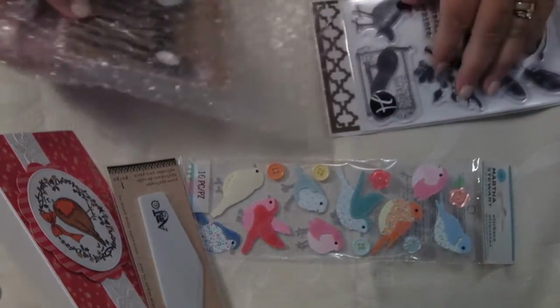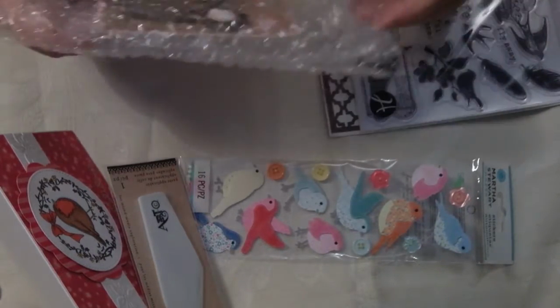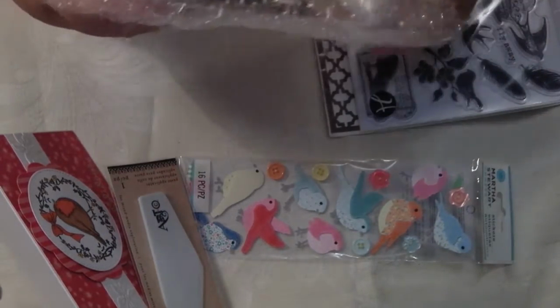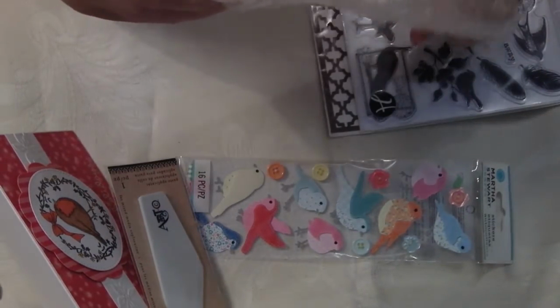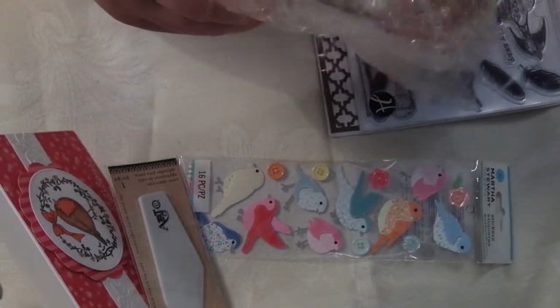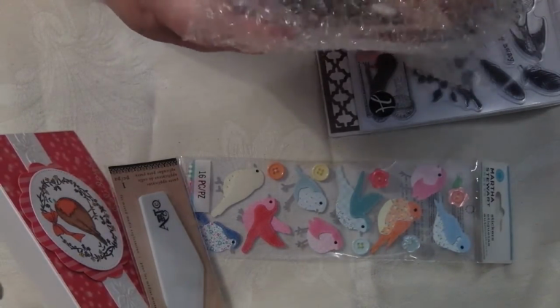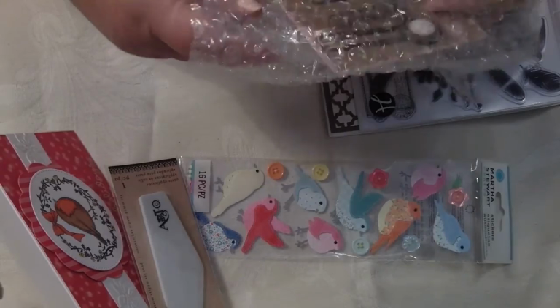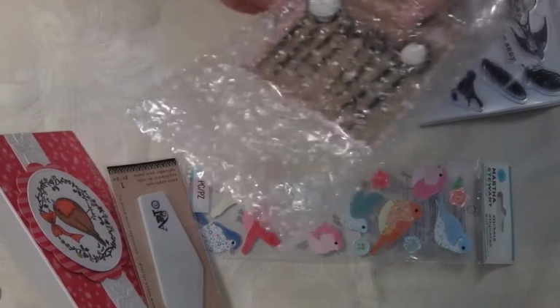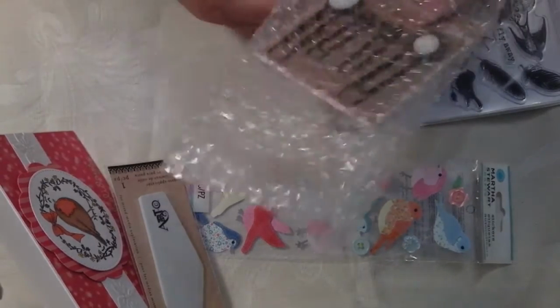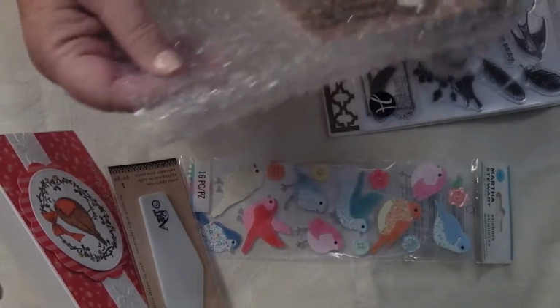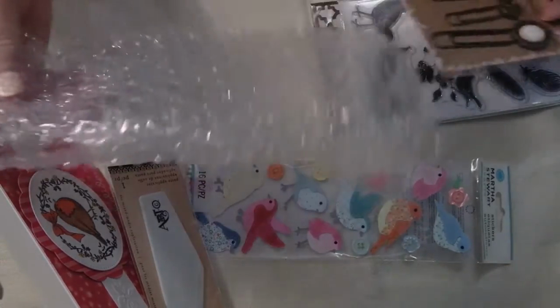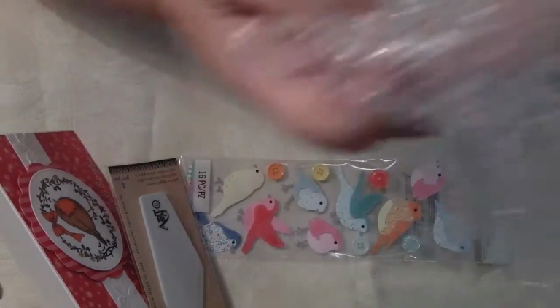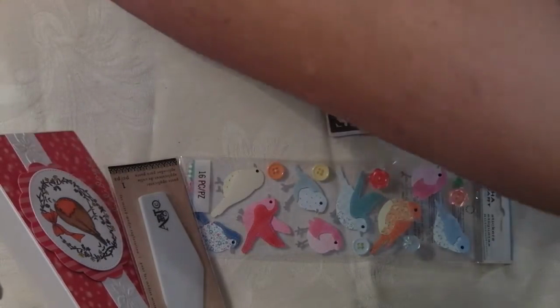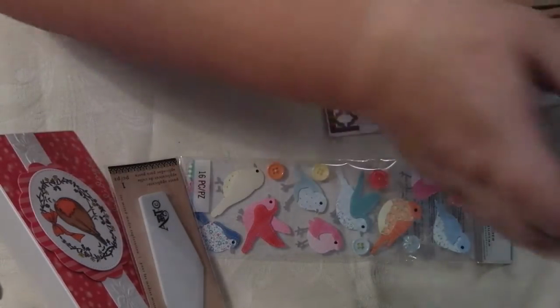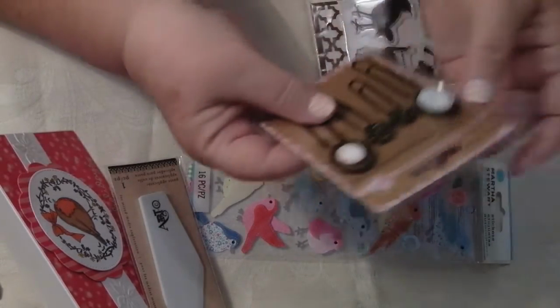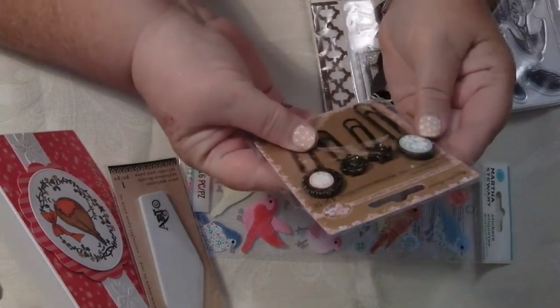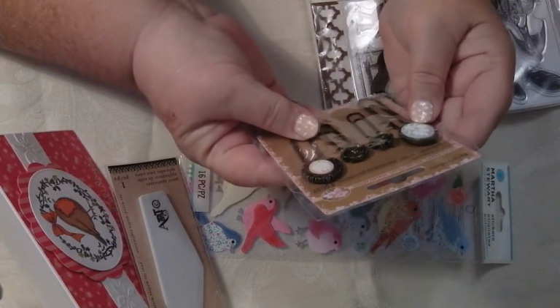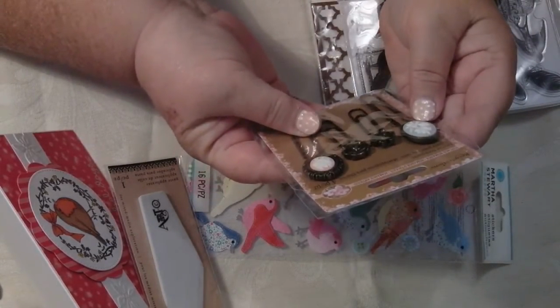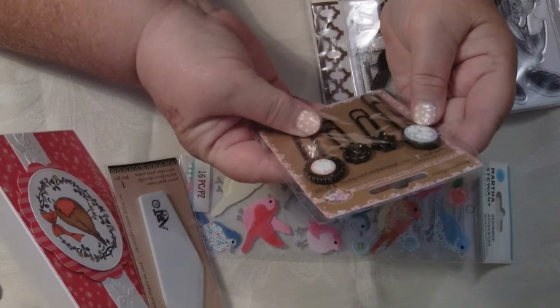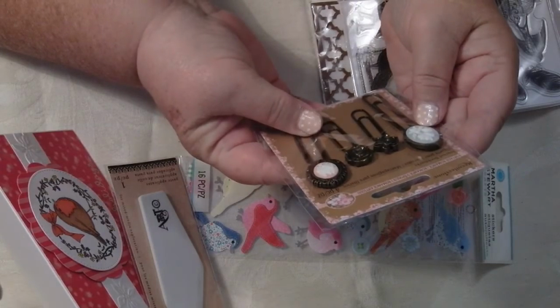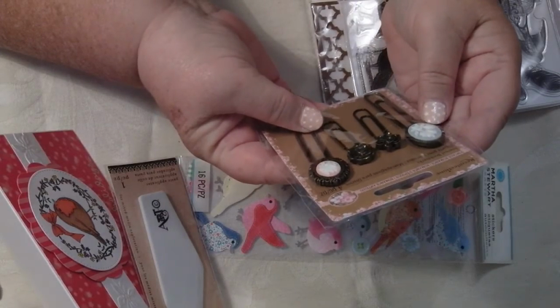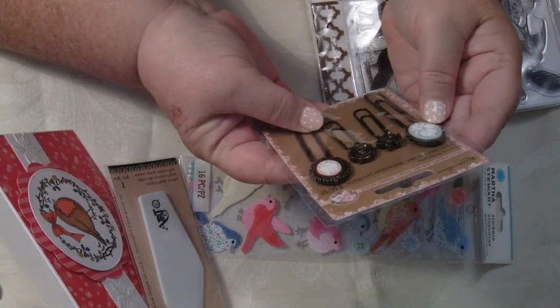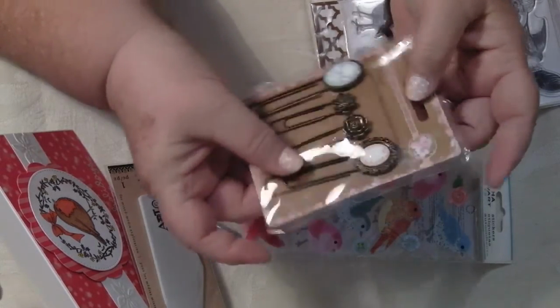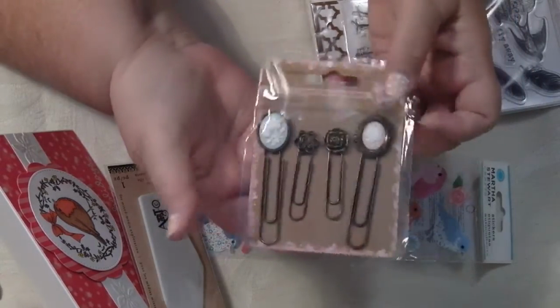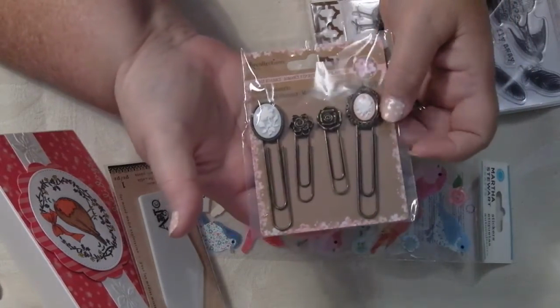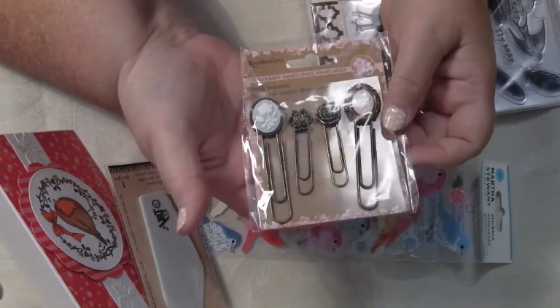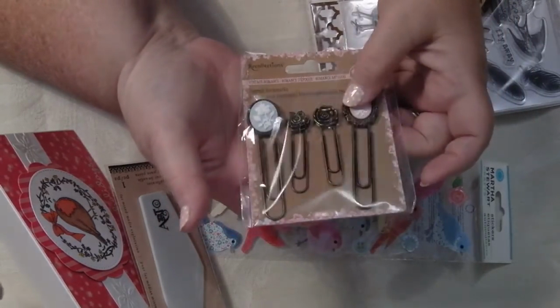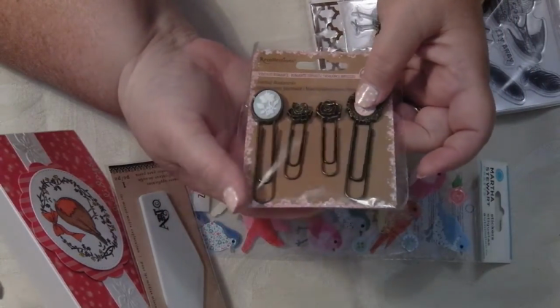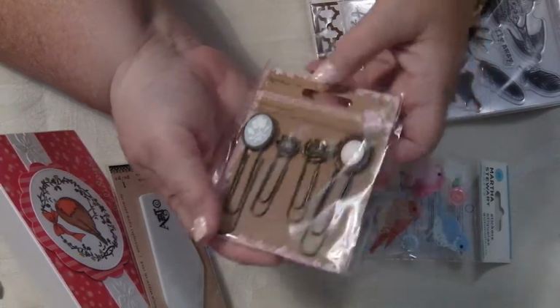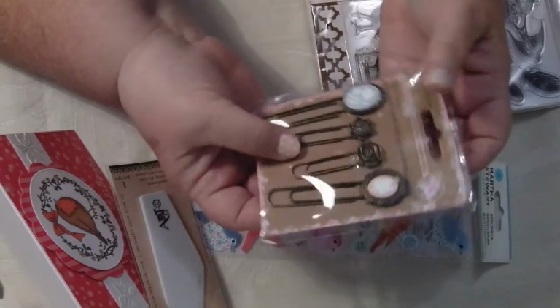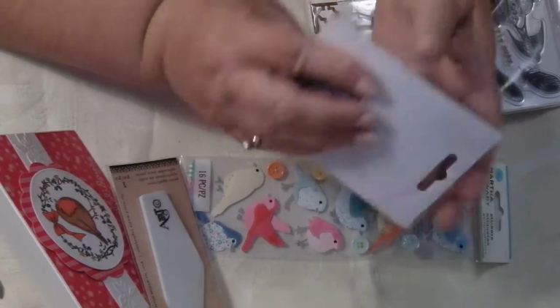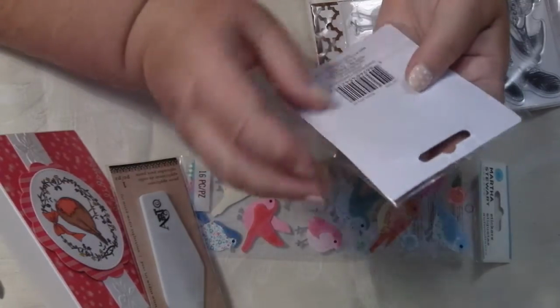Oh my goodness me, look at this! Look at these — aren't these awesome? Oh wow, Diane, these are beautiful. Thank you so much. Look at them — paper clips! Oh, look at that. Aren't they dandy?